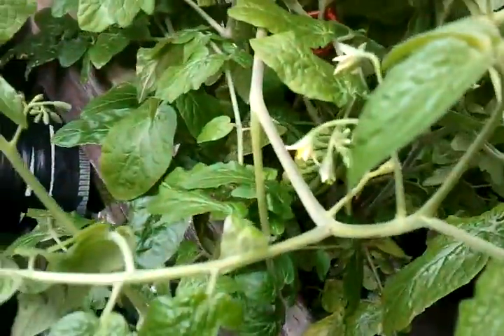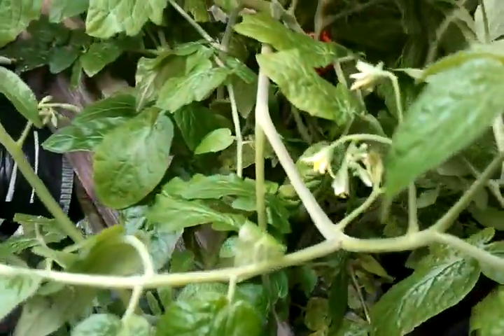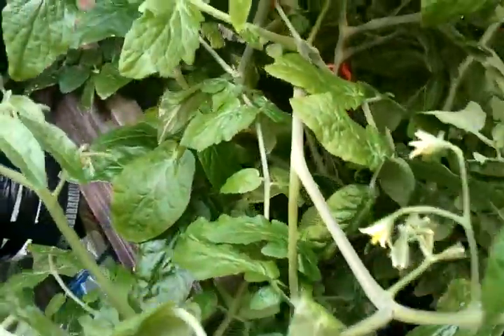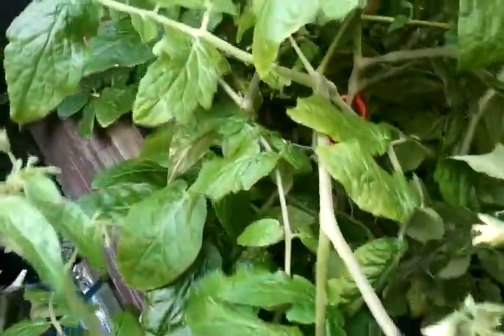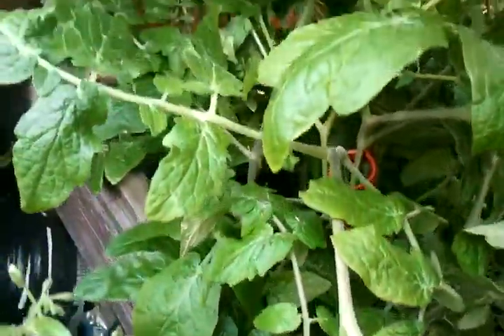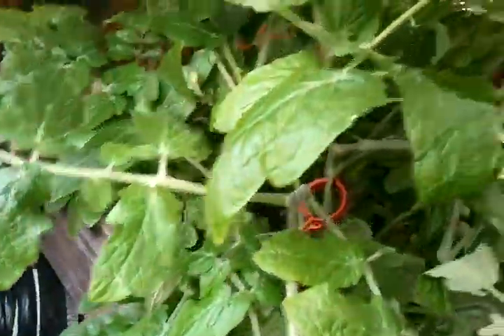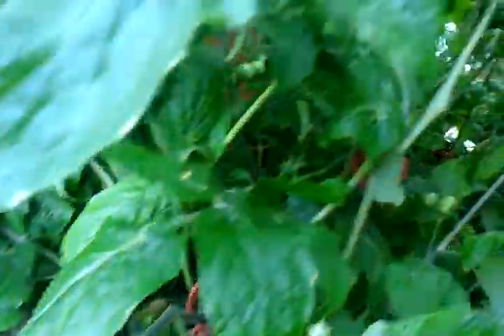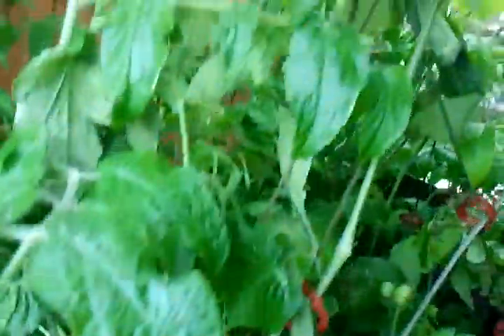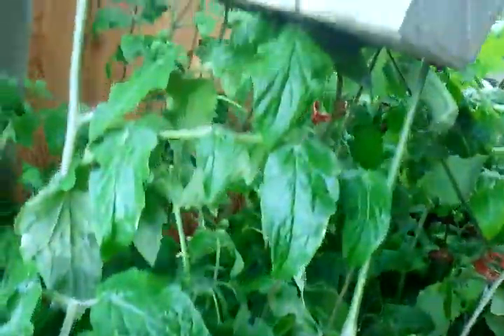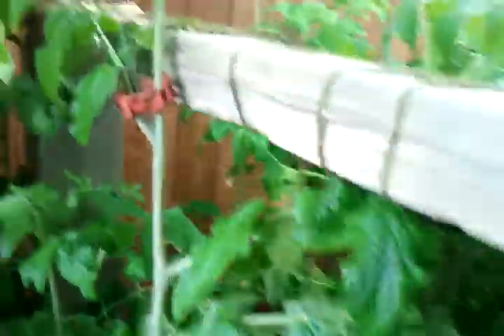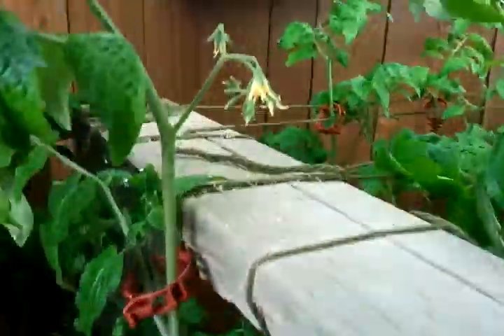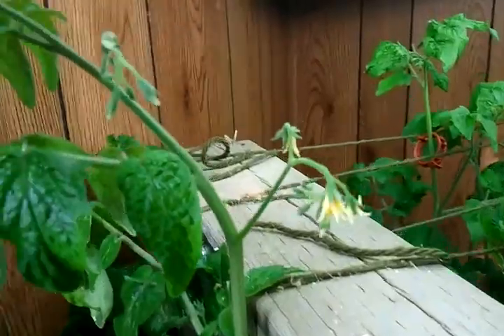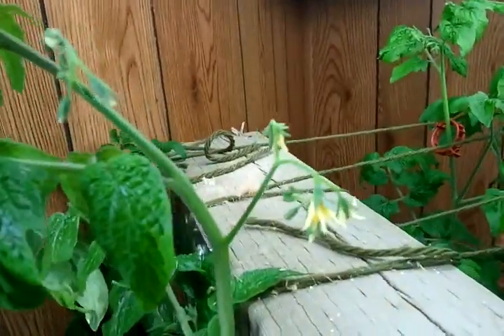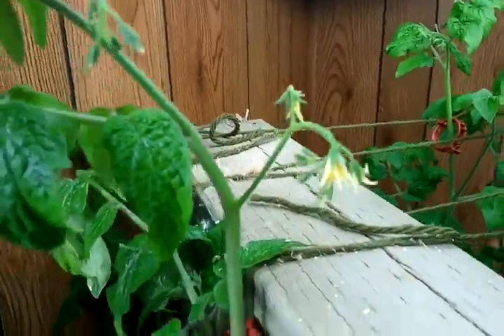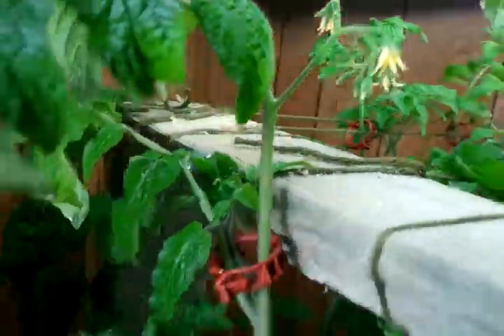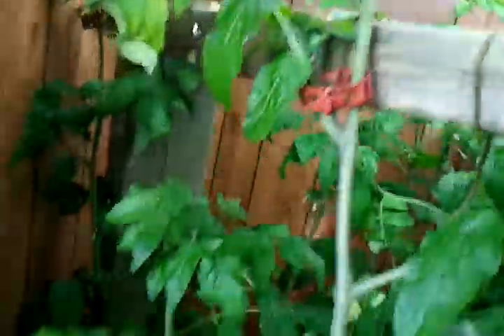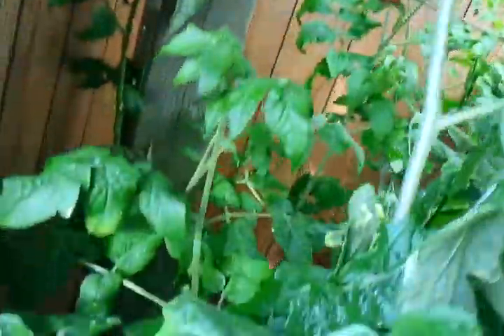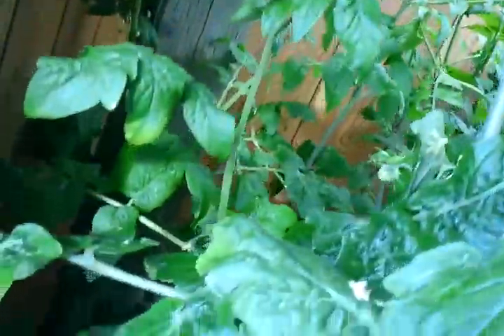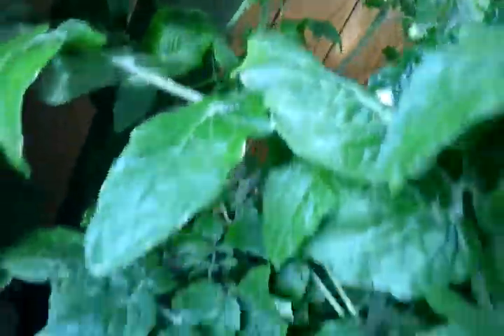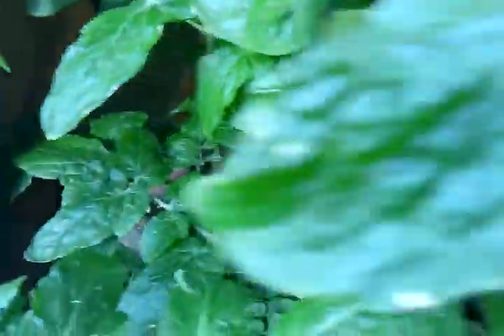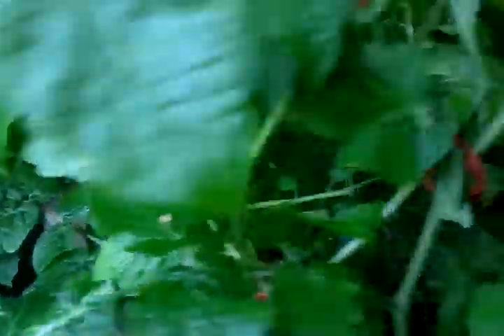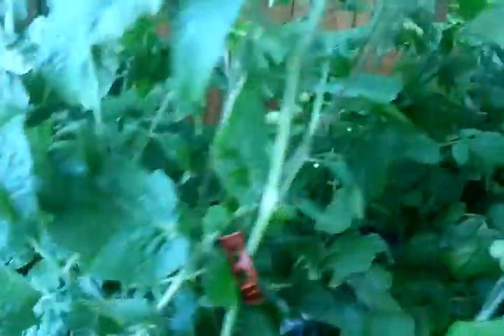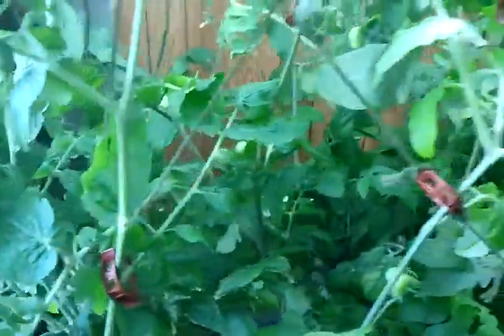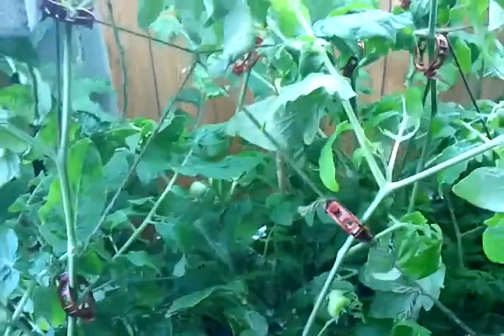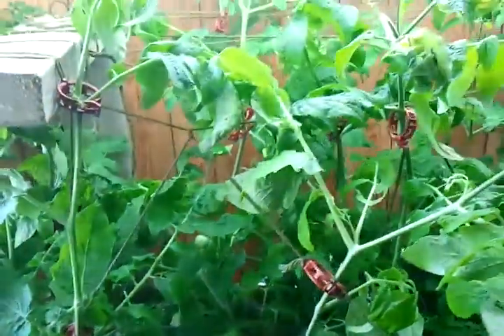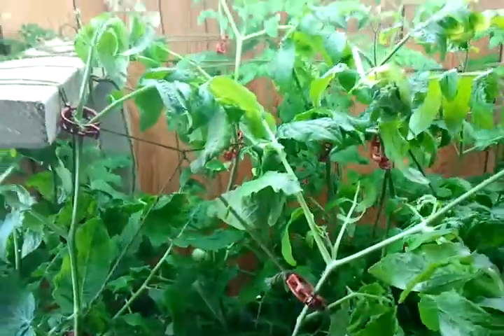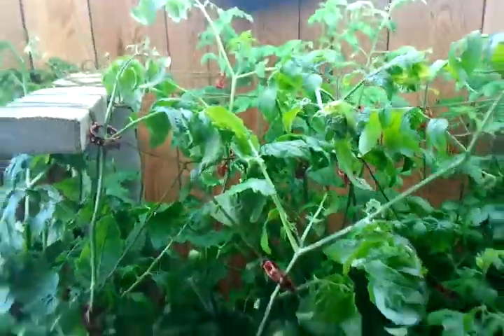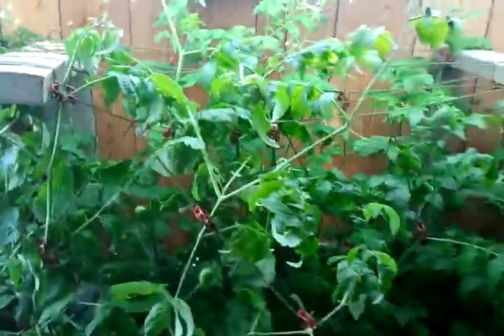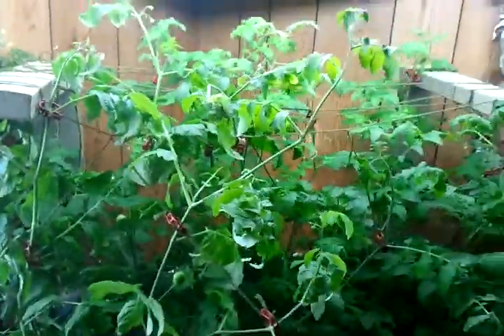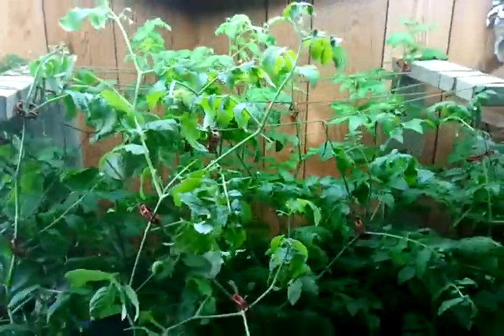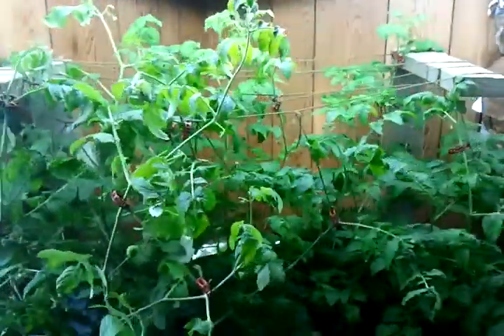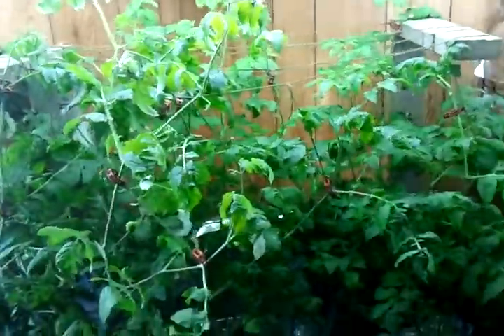I was under the impression that these plants were determinate — that they were only going to produce fruit once. But we decided to just let them go and let them keep growing as long as they want to, and they seem to be planning to keep going for a while.